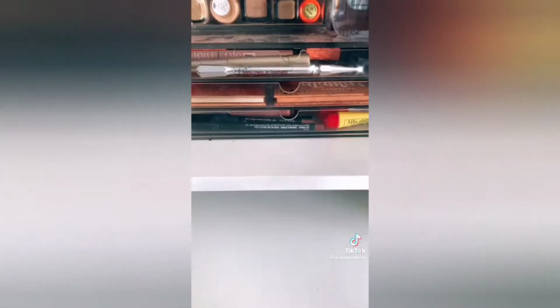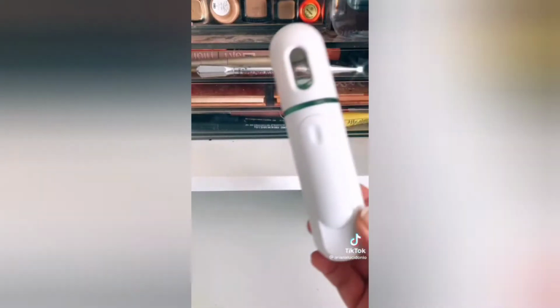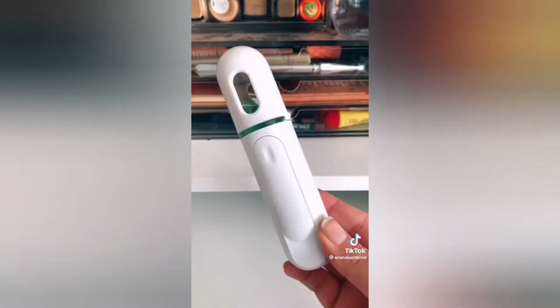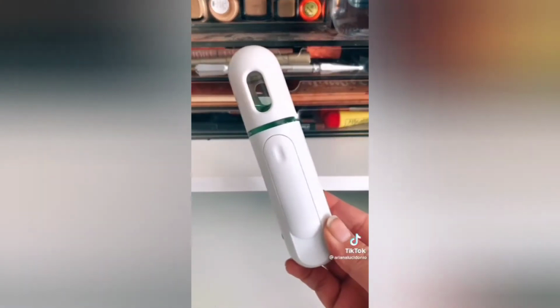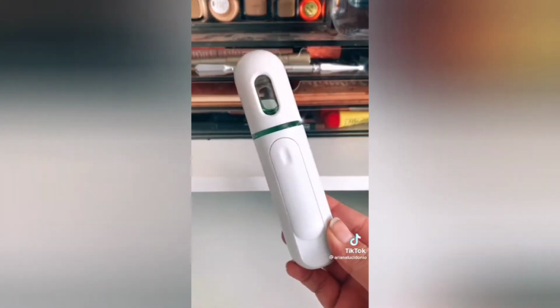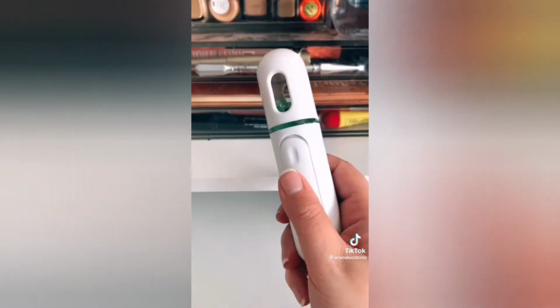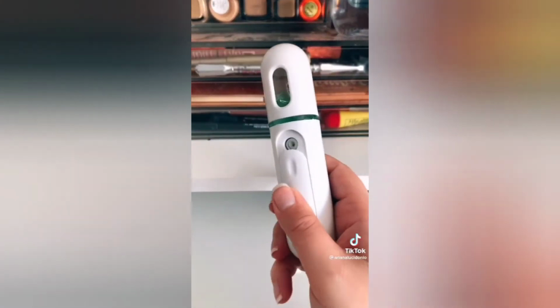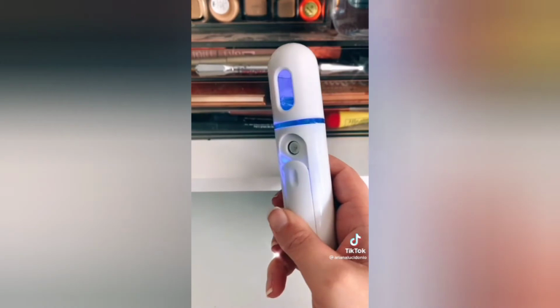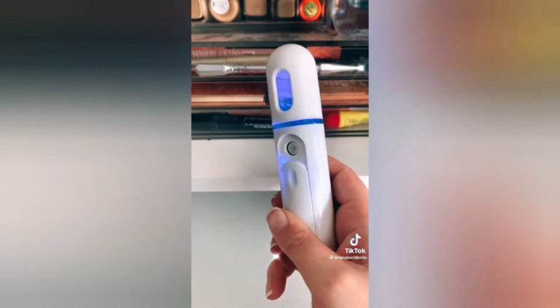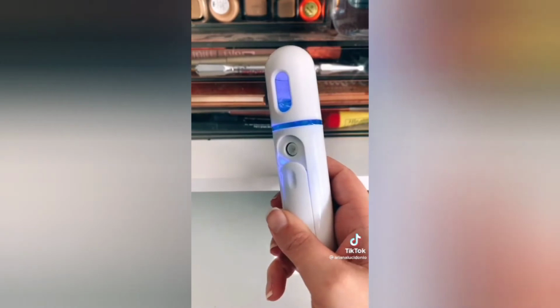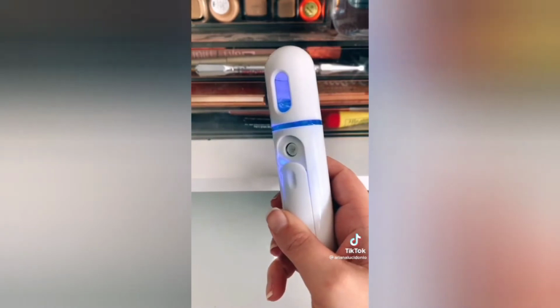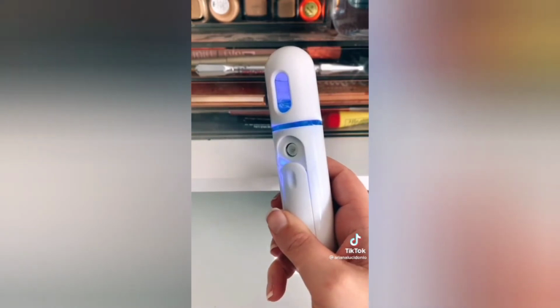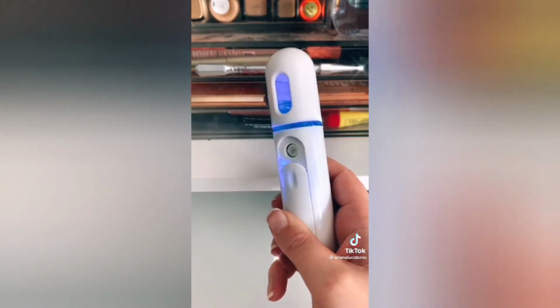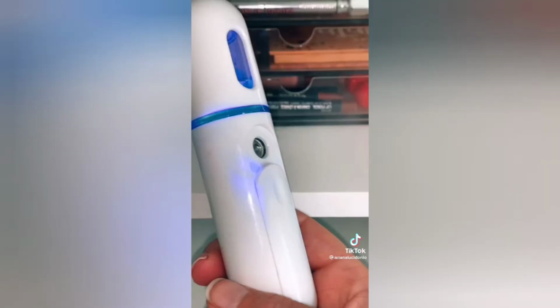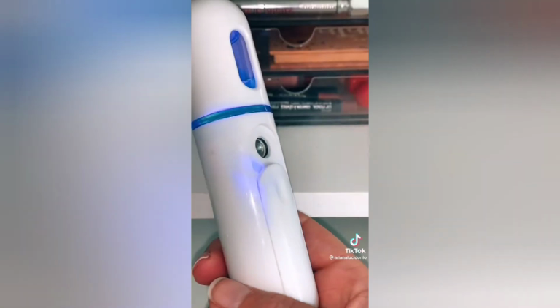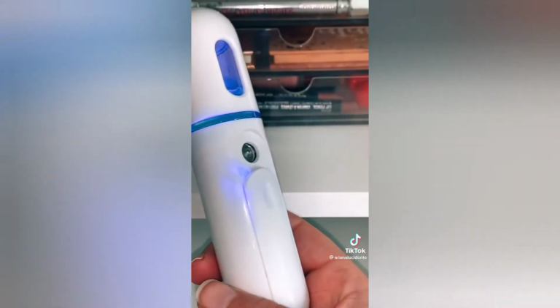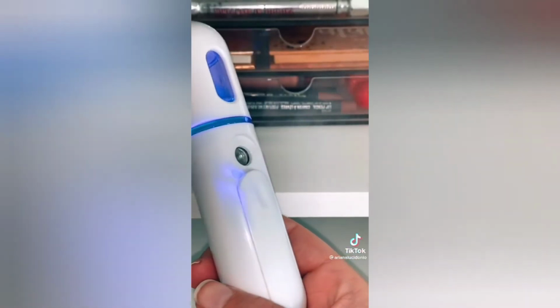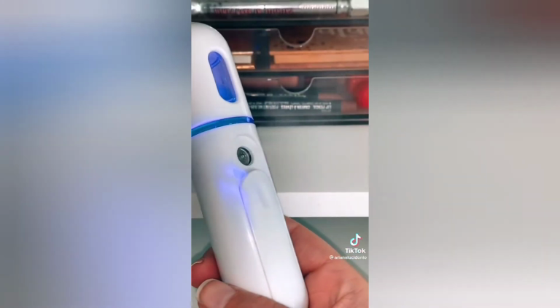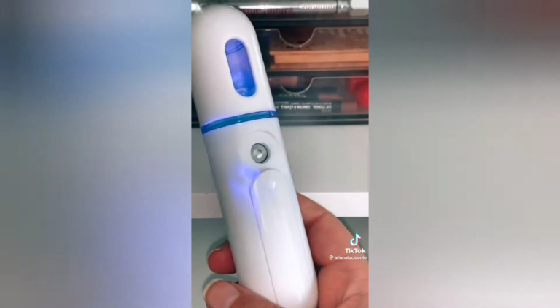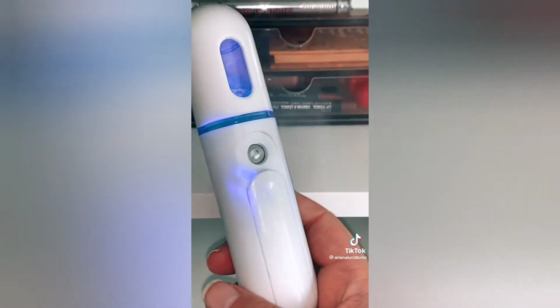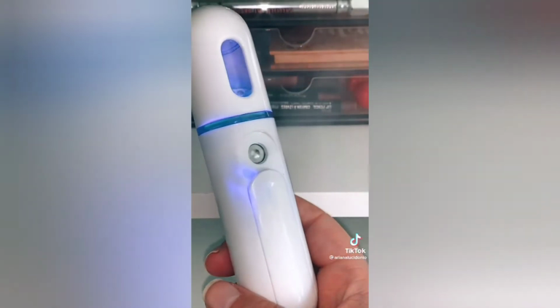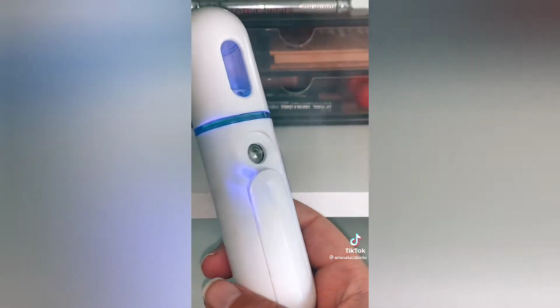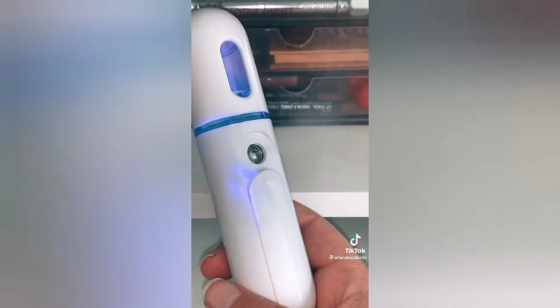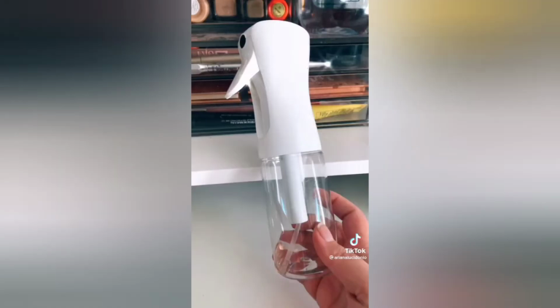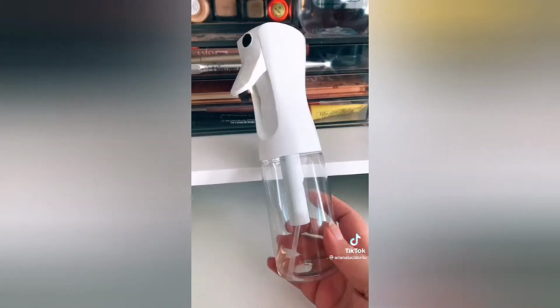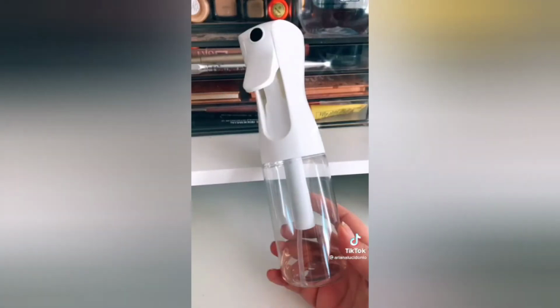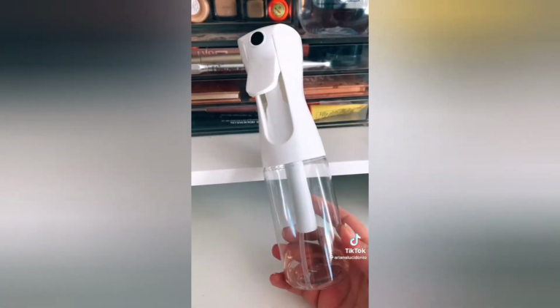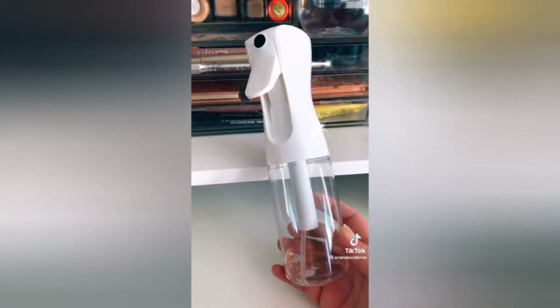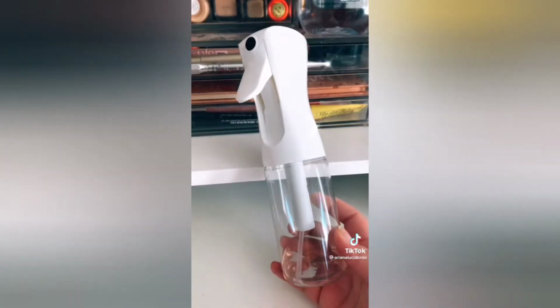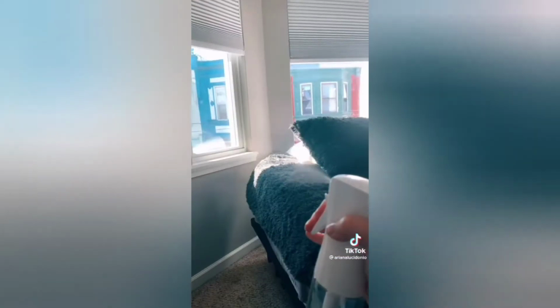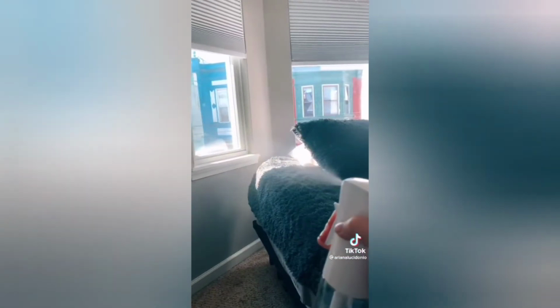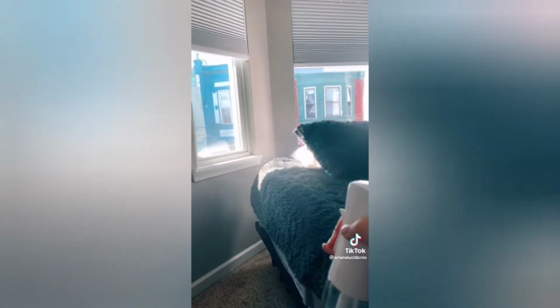Last up is something I surprisingly didn't like. It's supposed to be a facial mister but it is so weak. I much prefer this one which is a little bit pricier but look at how continuous the mist is.